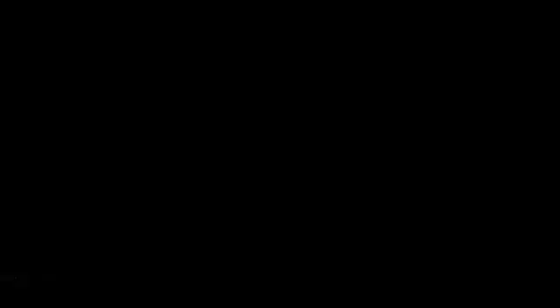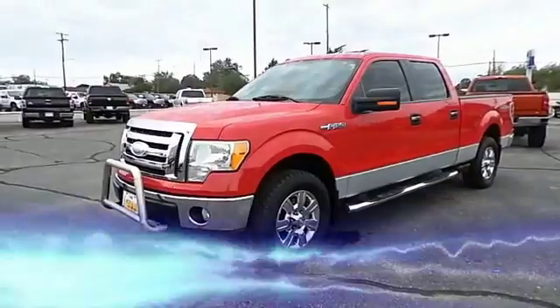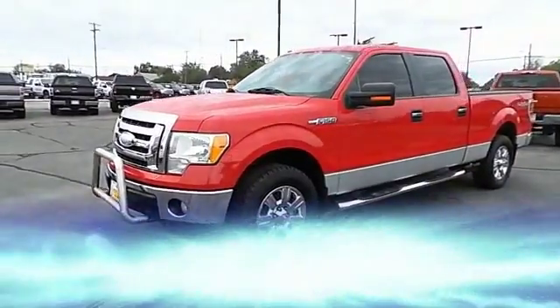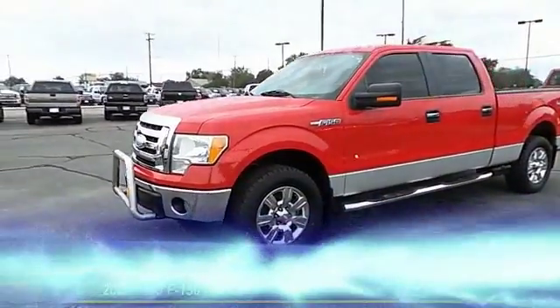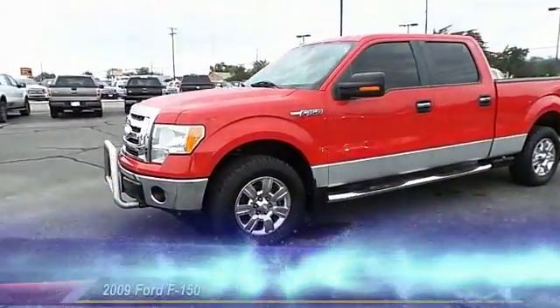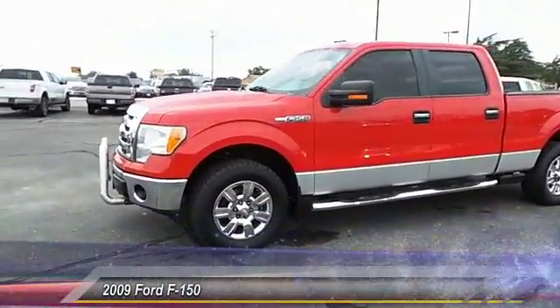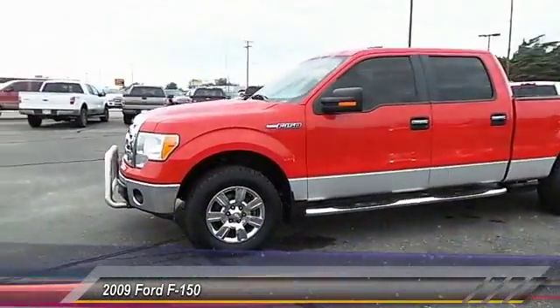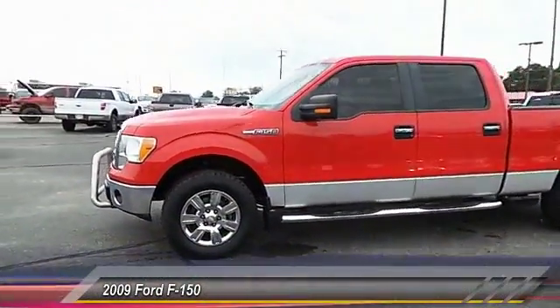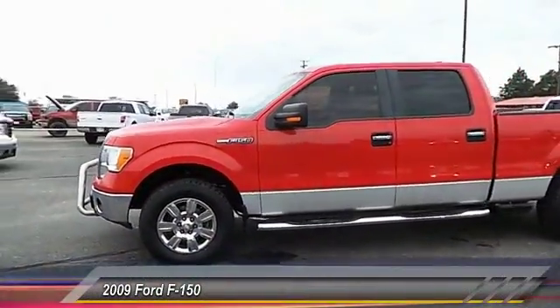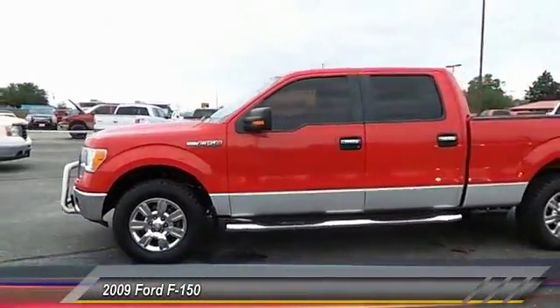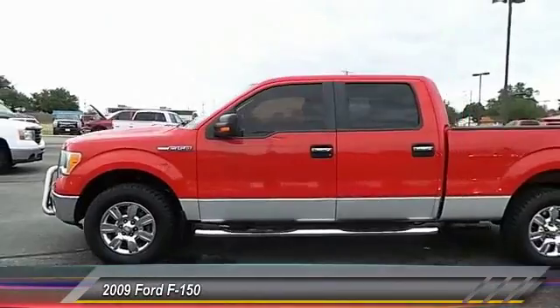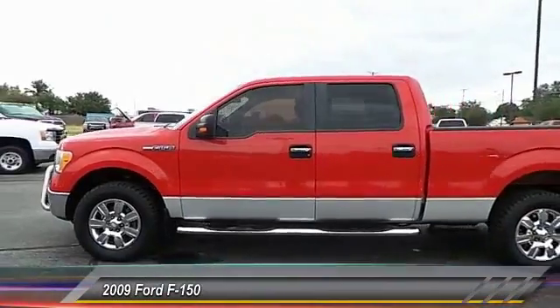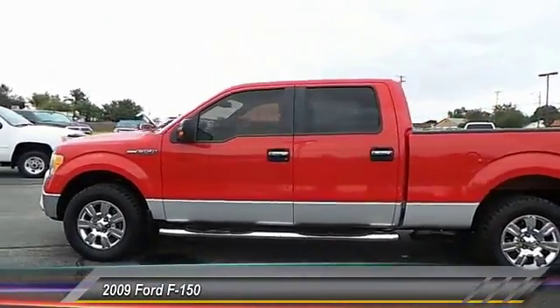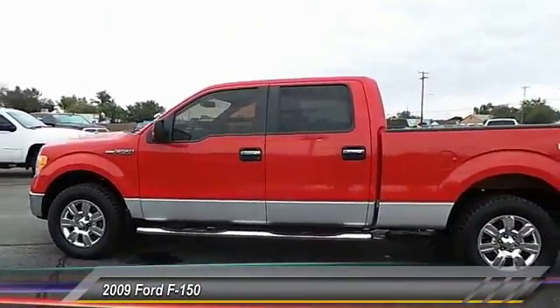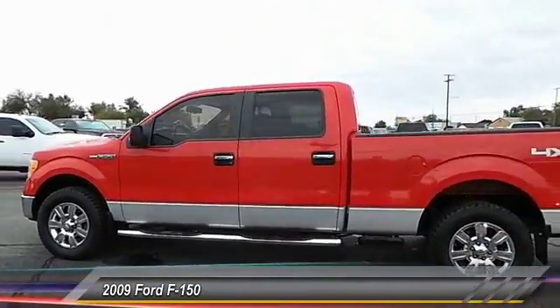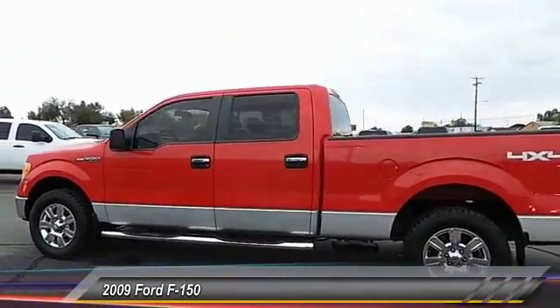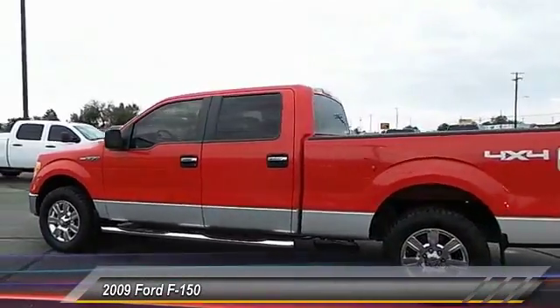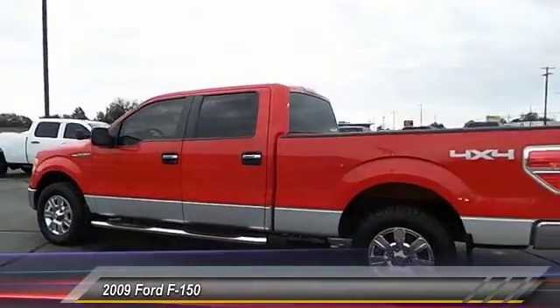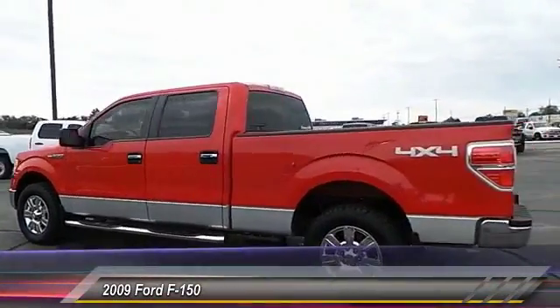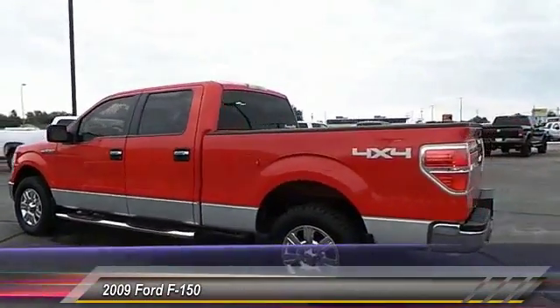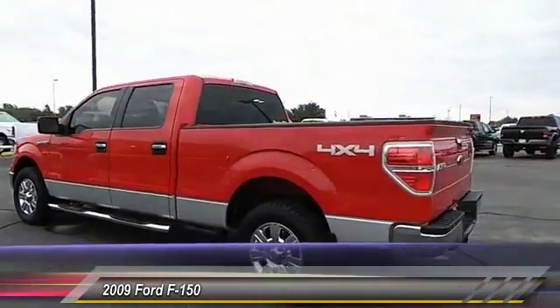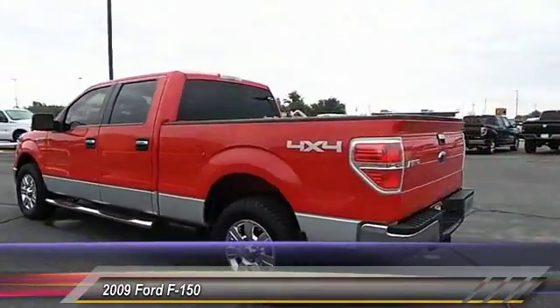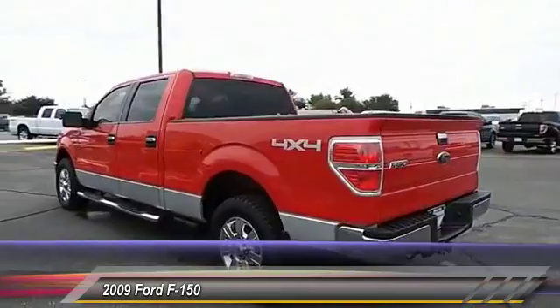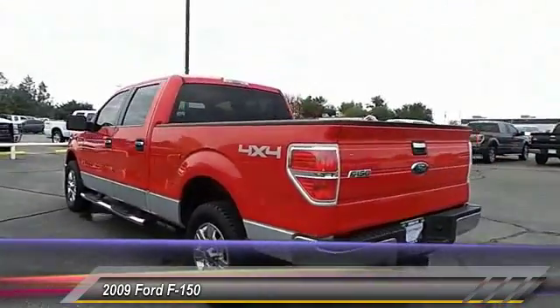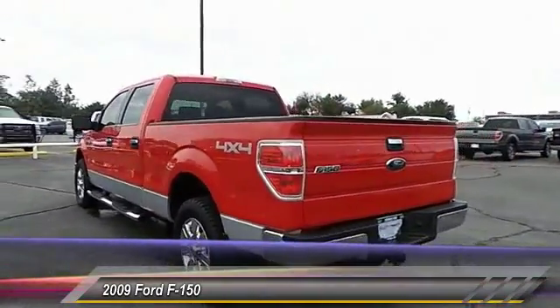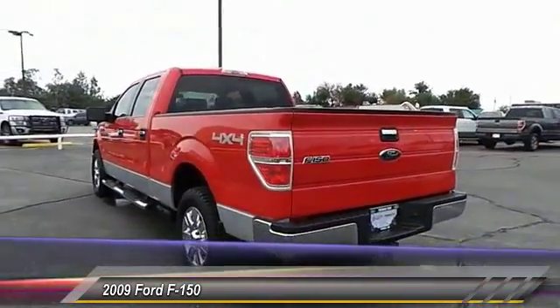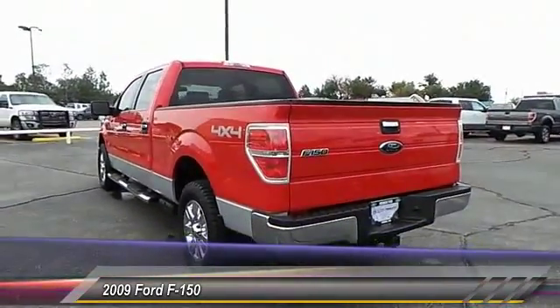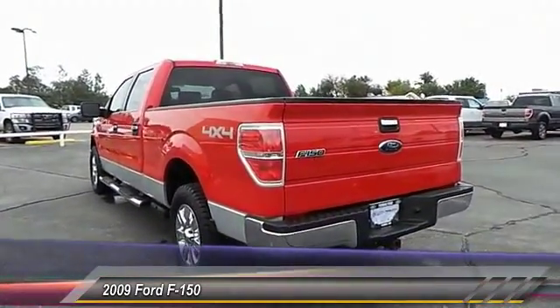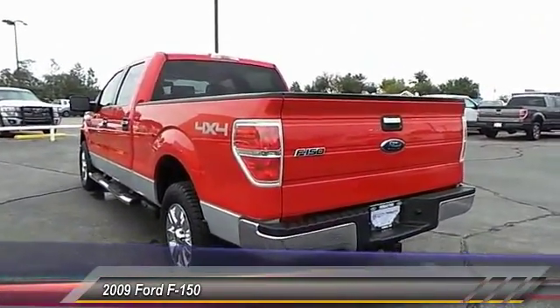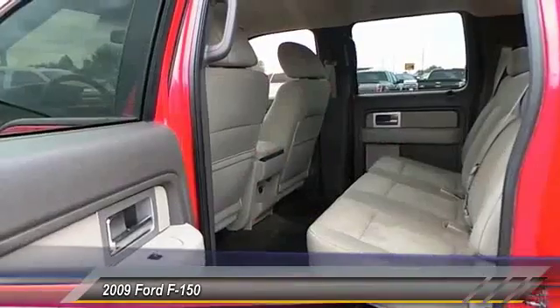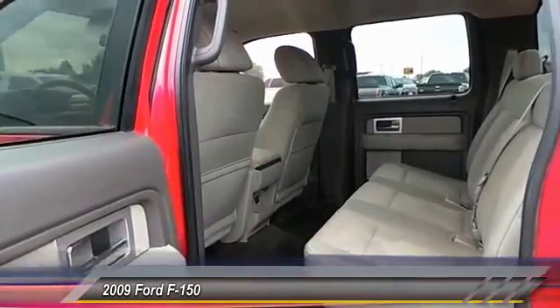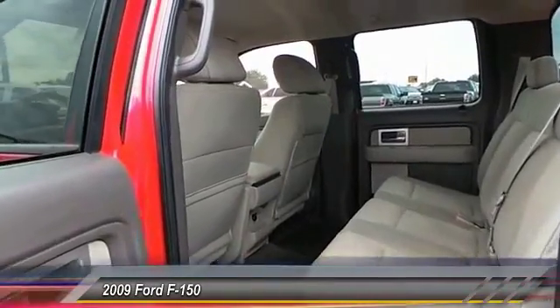The 2009 Ford F-150. A Ford F-150 knows how to handle any situation. It's built to follow orders. No whining. This vehicle has less than 110,000 miles.